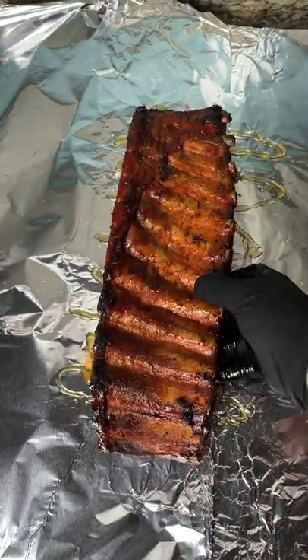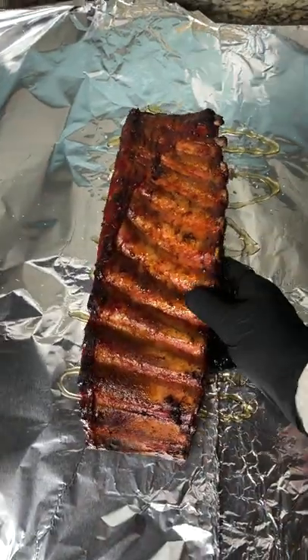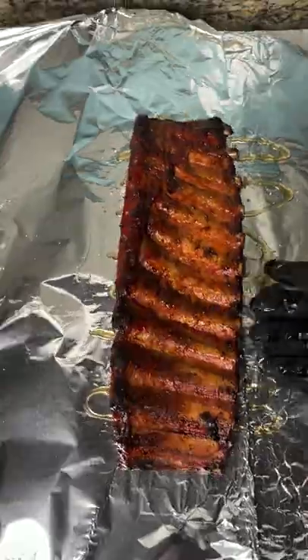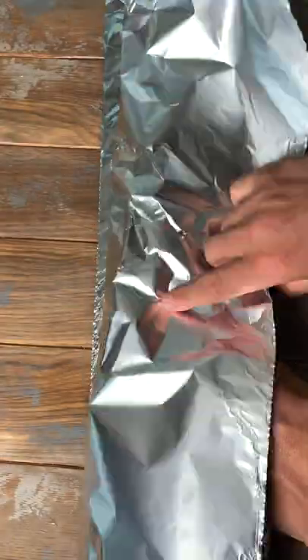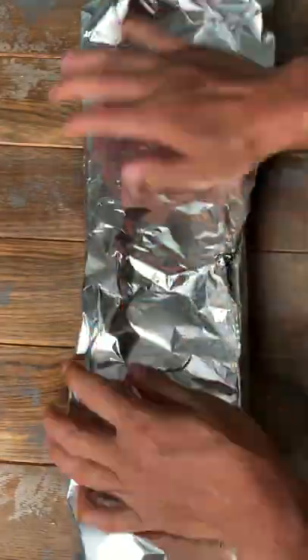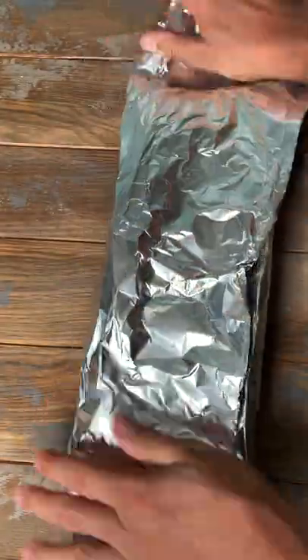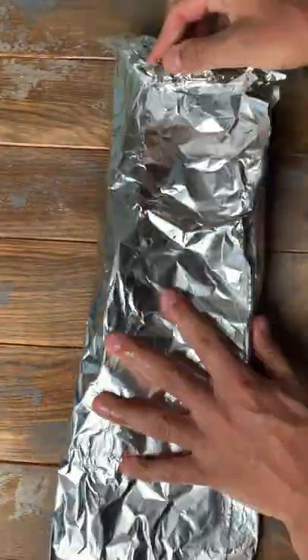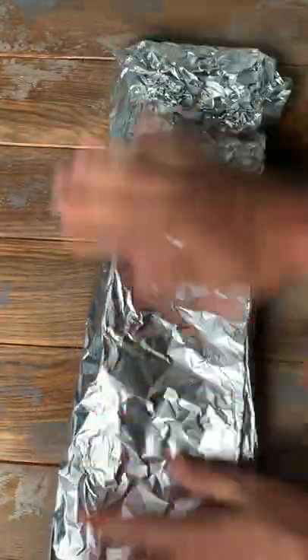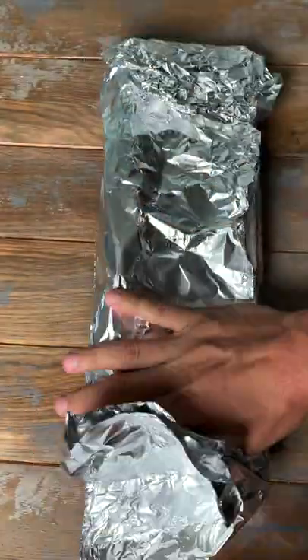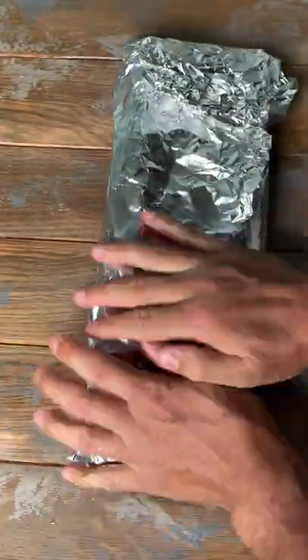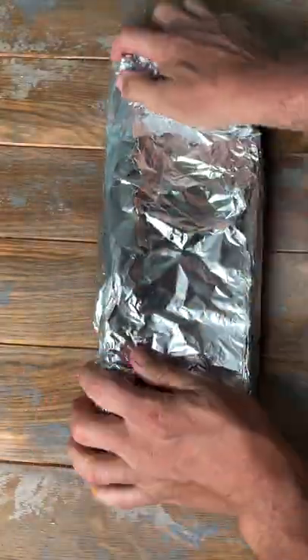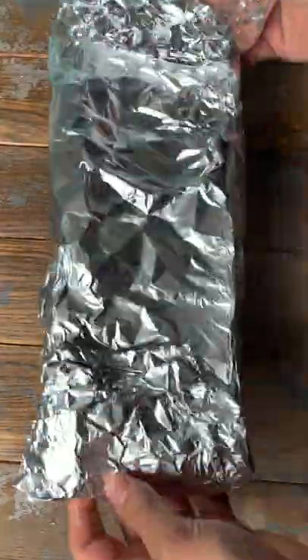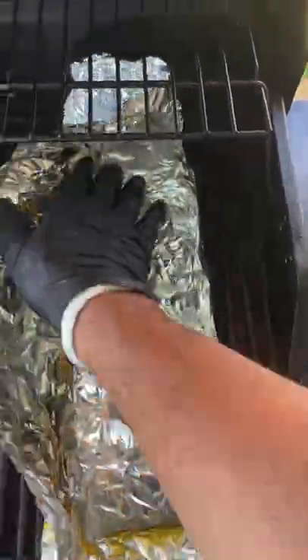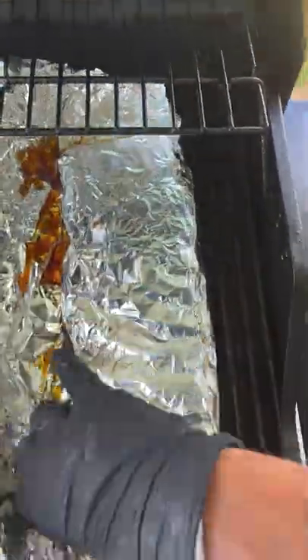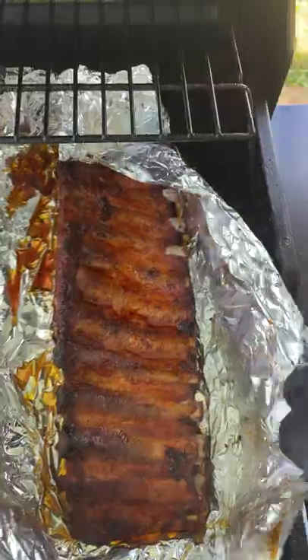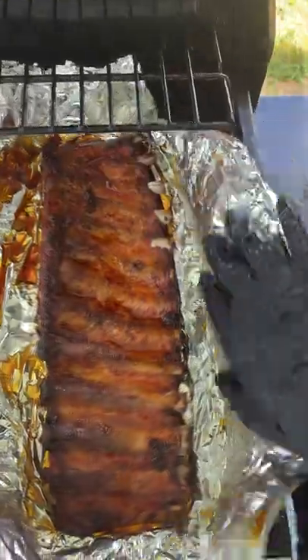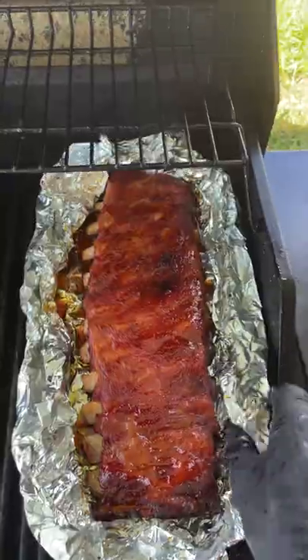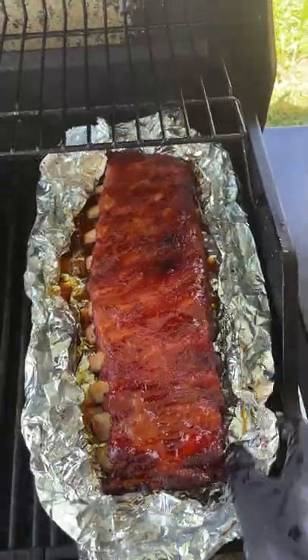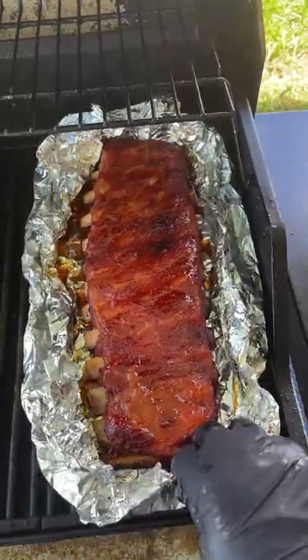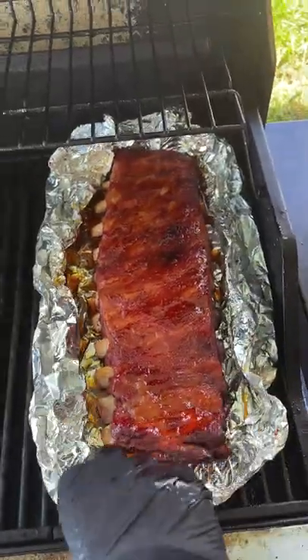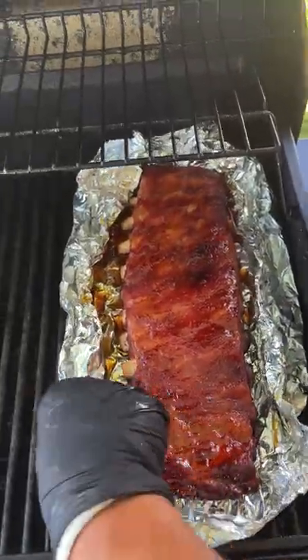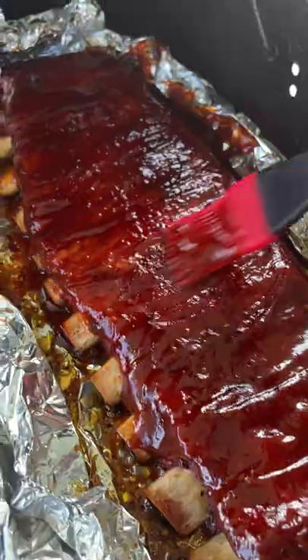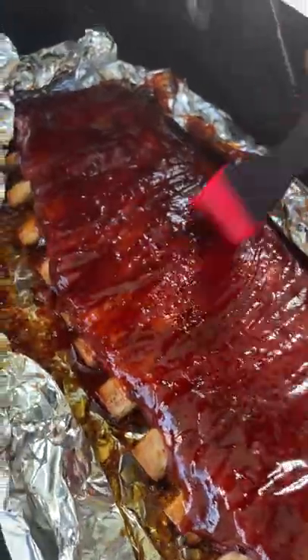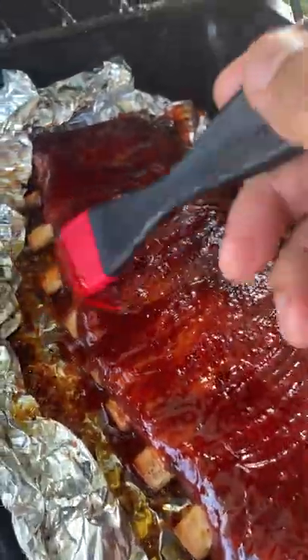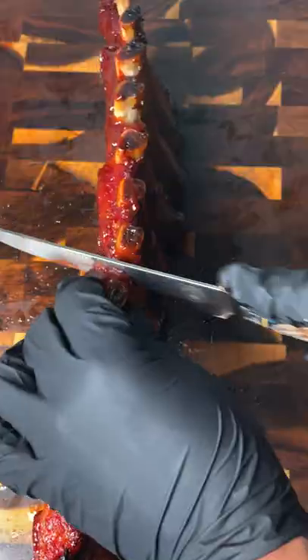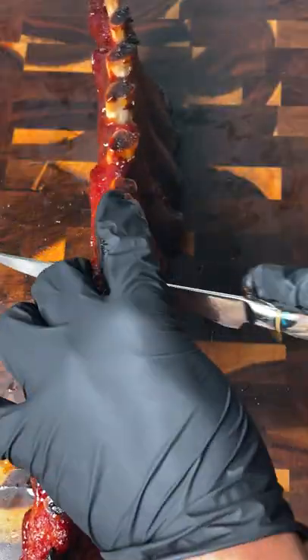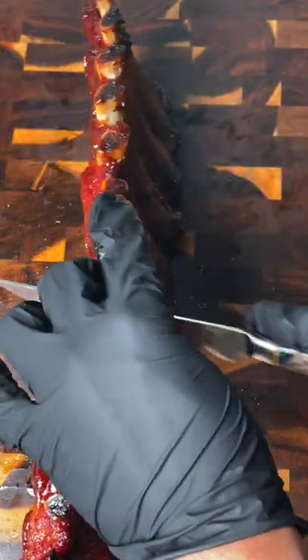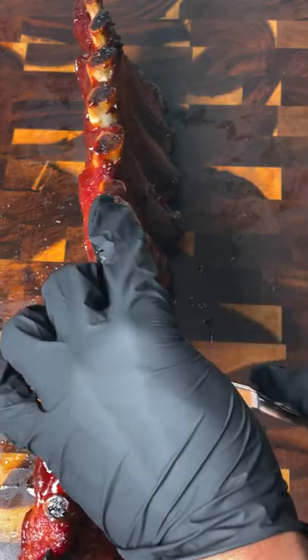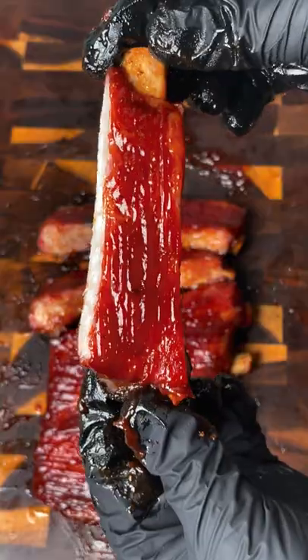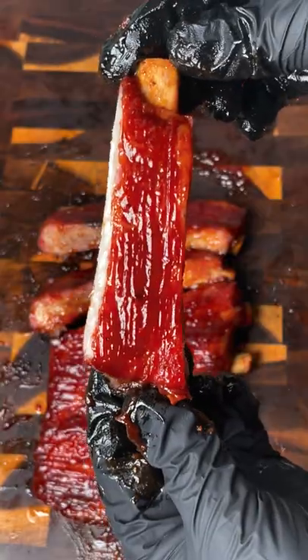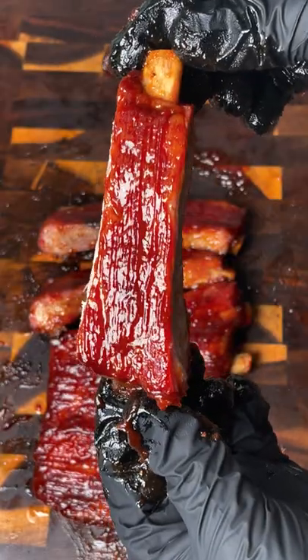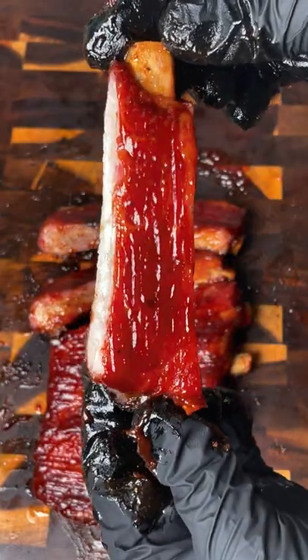We're going to wrap it in aluminum foil with butter, brown sugar, and honey for another hour to hour and a half, unwrap it, and then we're going to sauce it. After about 15 to 20 minutes, let that sit on the grill for another 15 to 20 minutes.